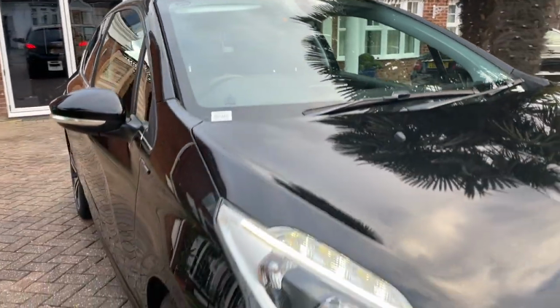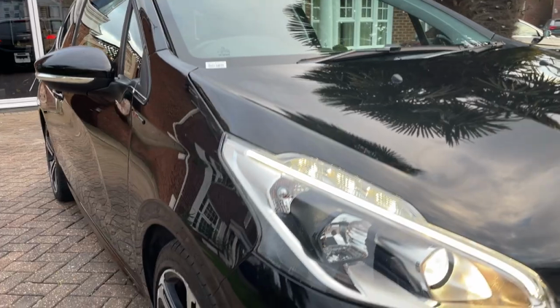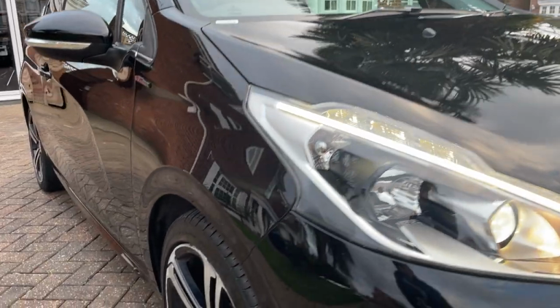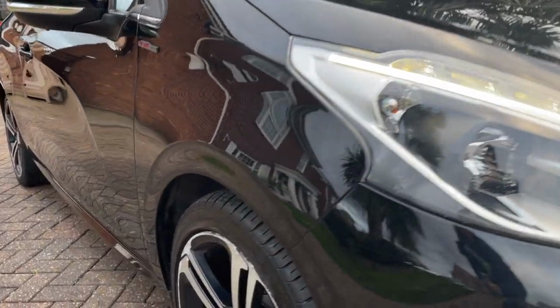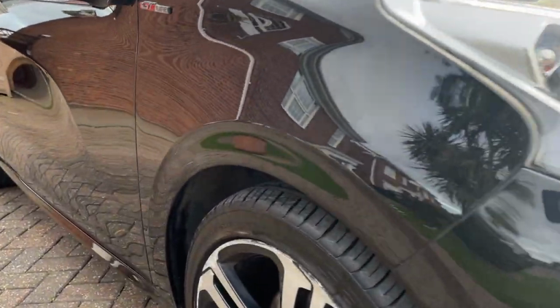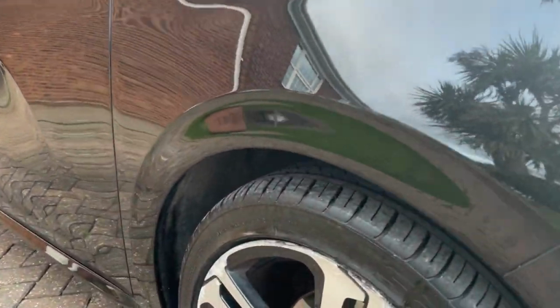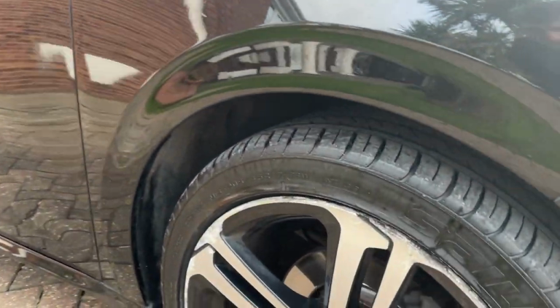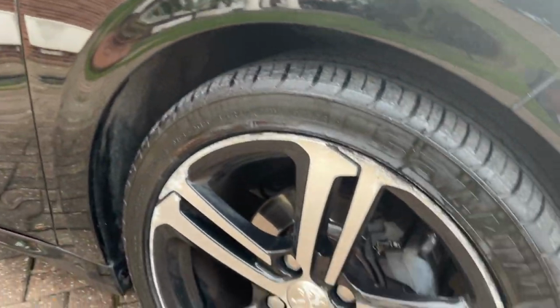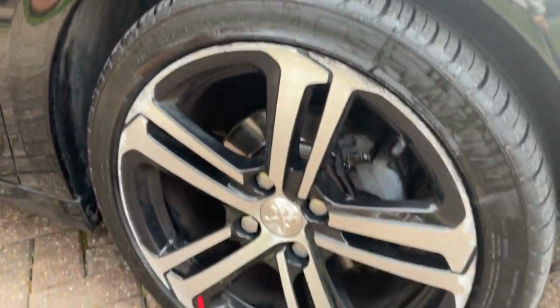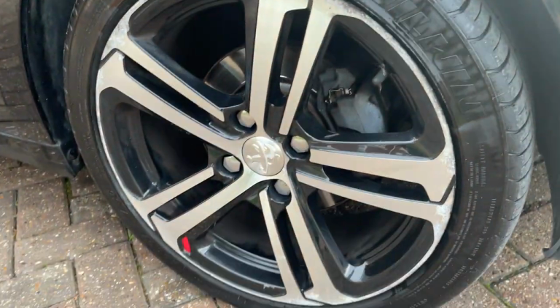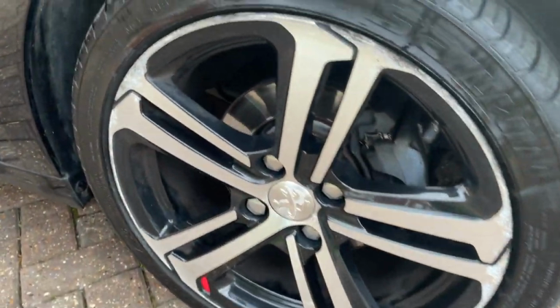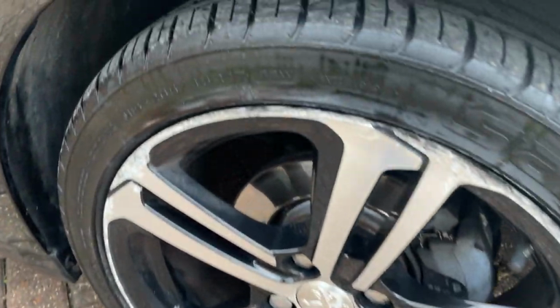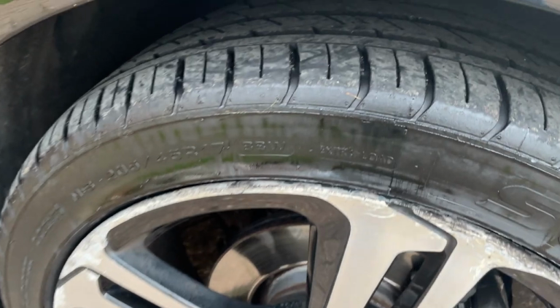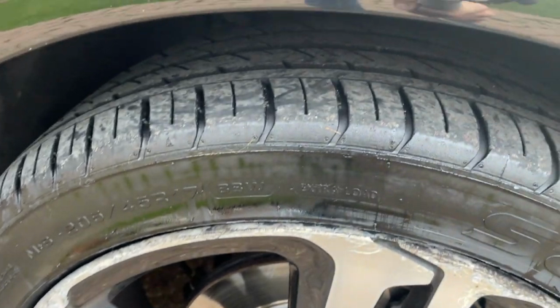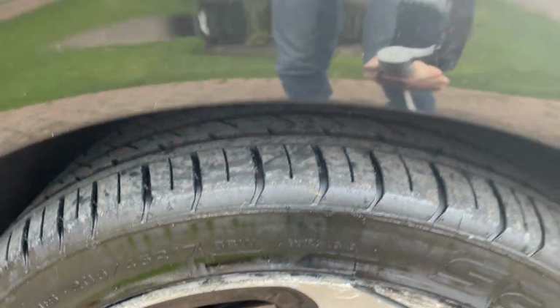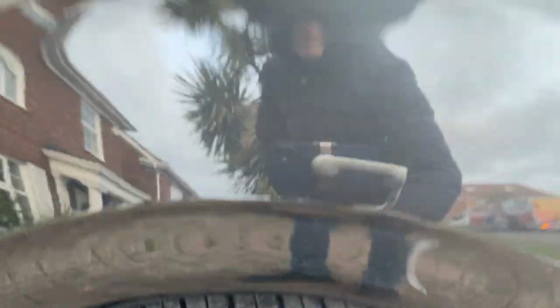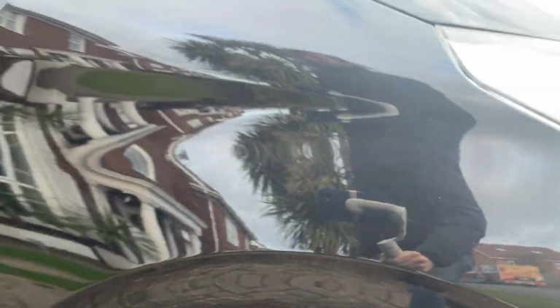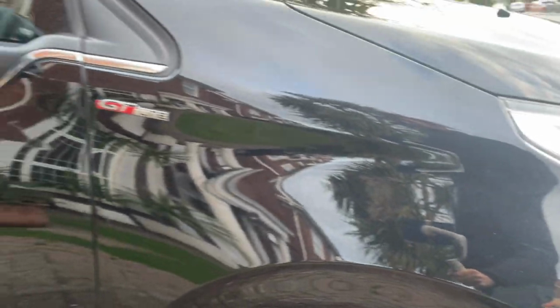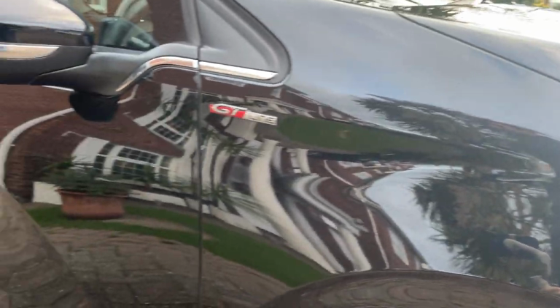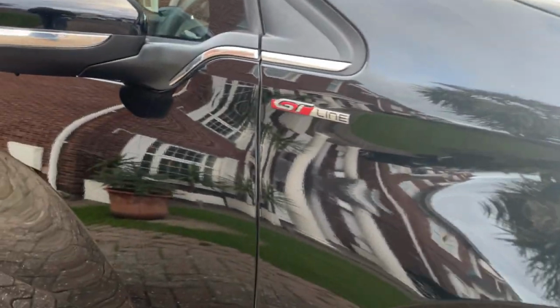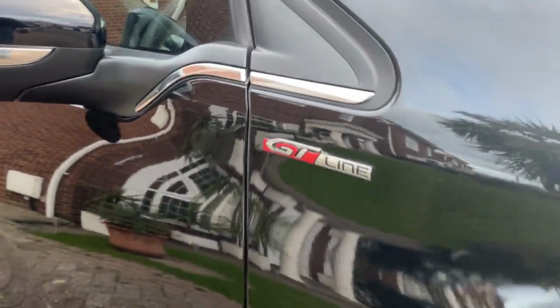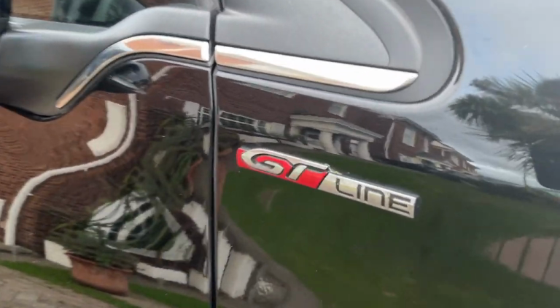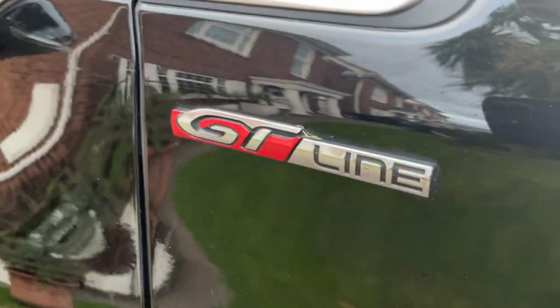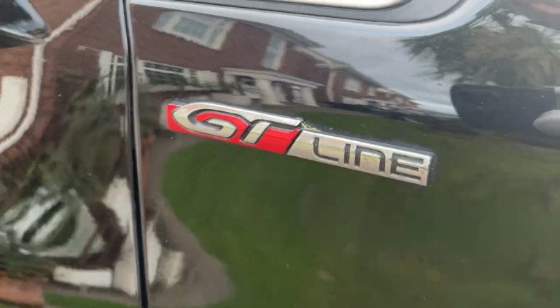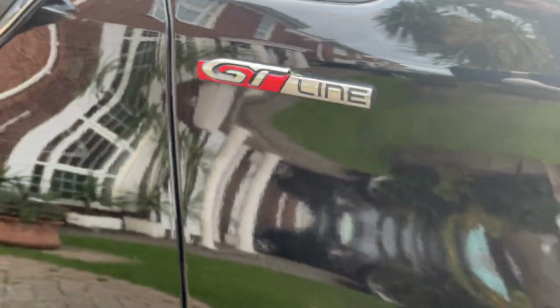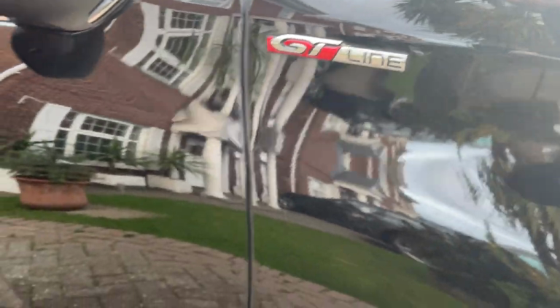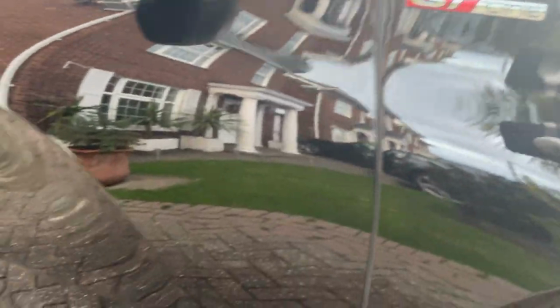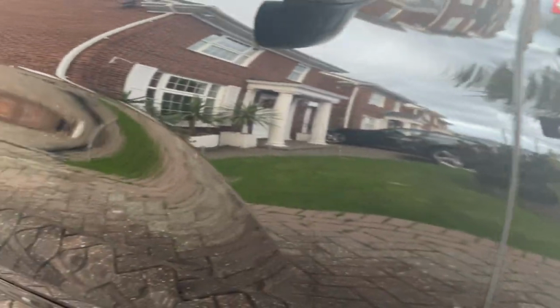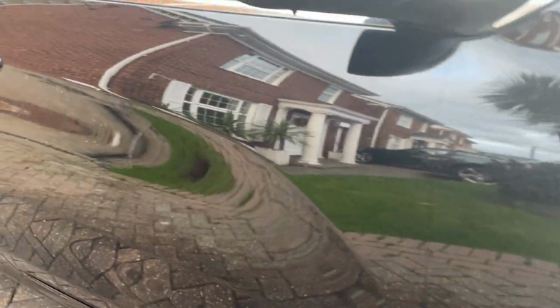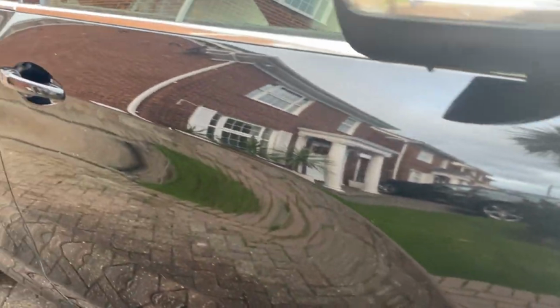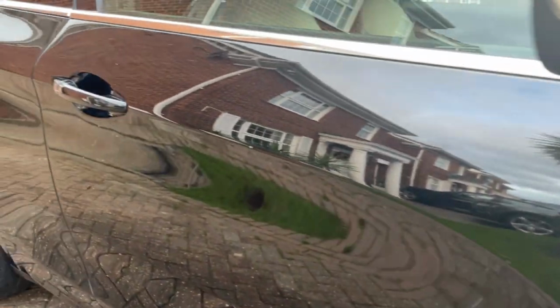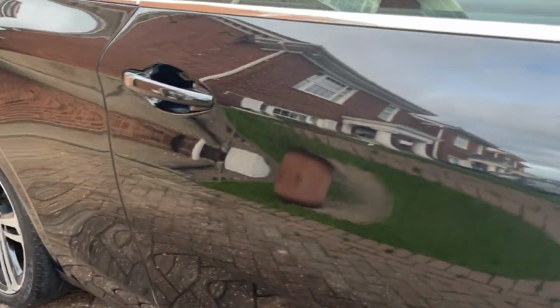On the right hand side, as you can see we've got these lovely diamond cut alloy wheels, good trim on the tyres, some curb marks on there as well. GT Line badging, and again the red trim.